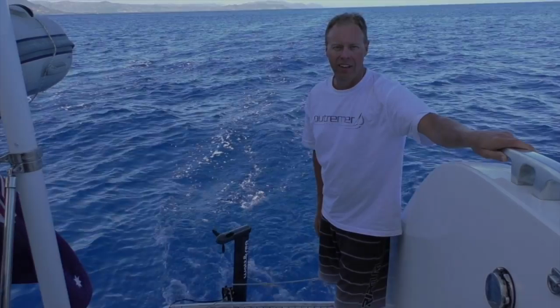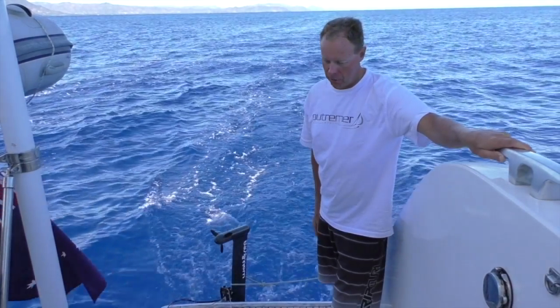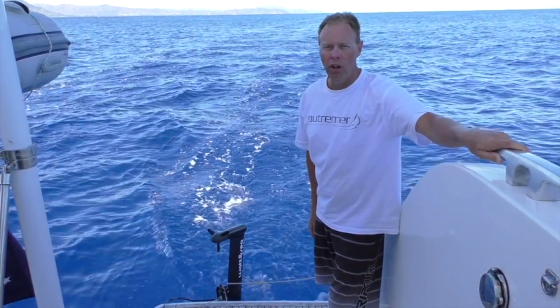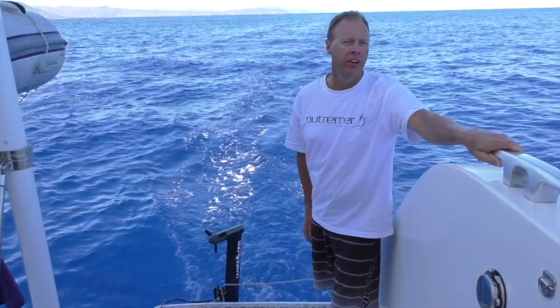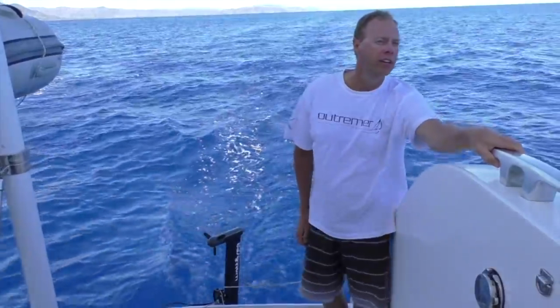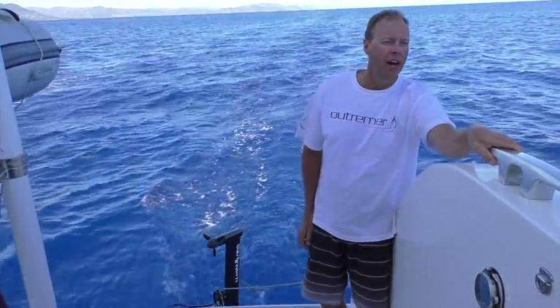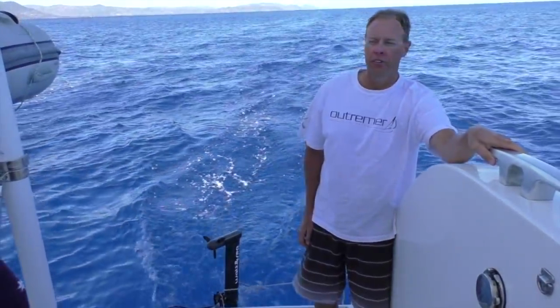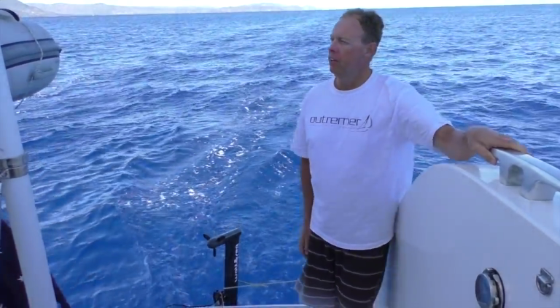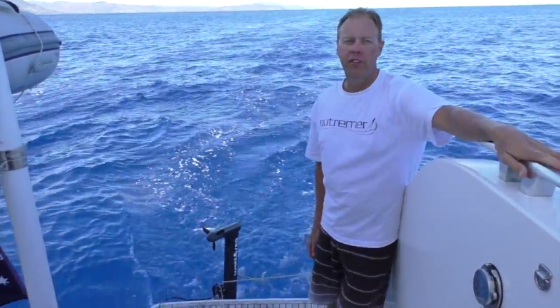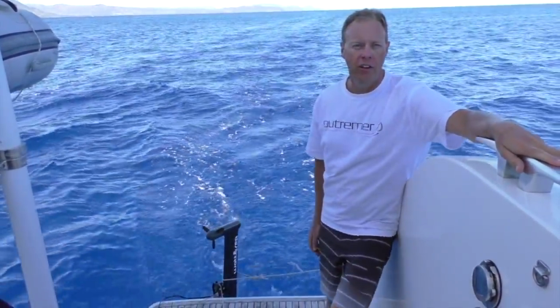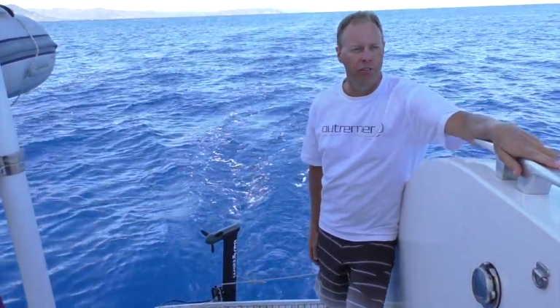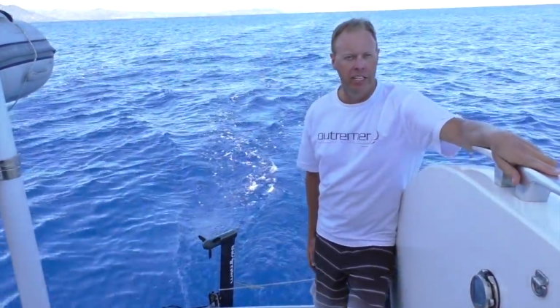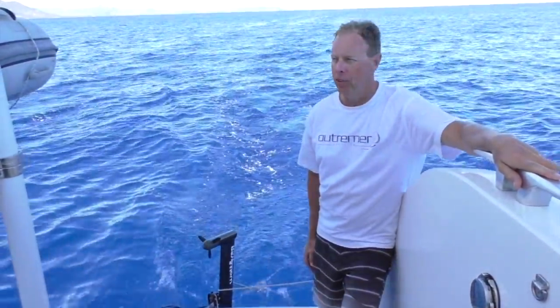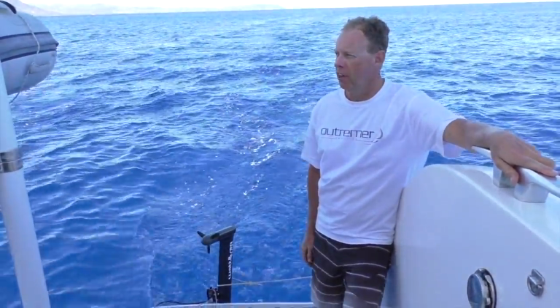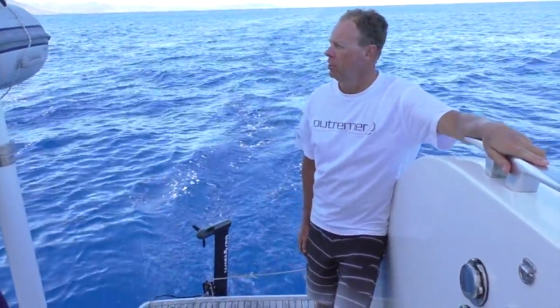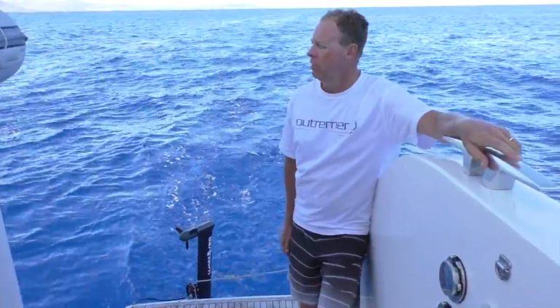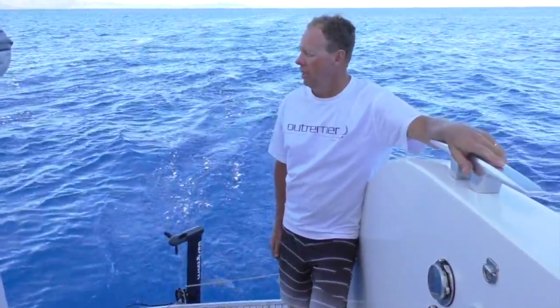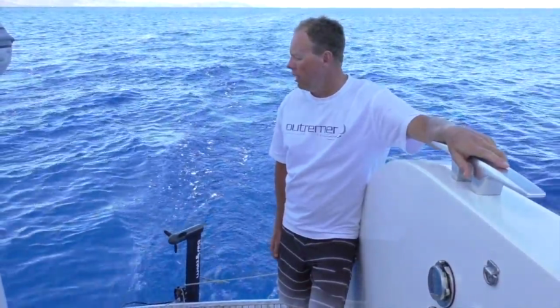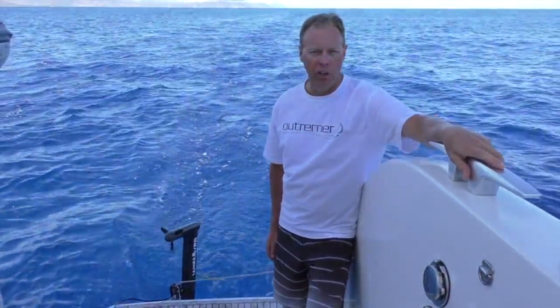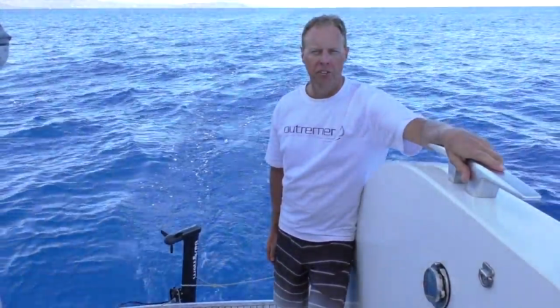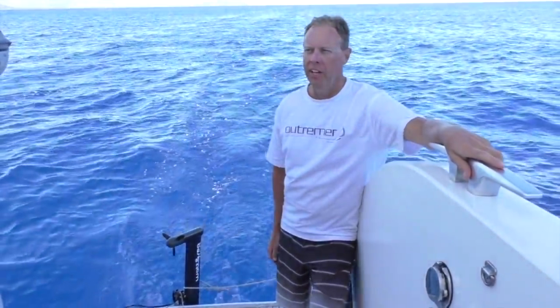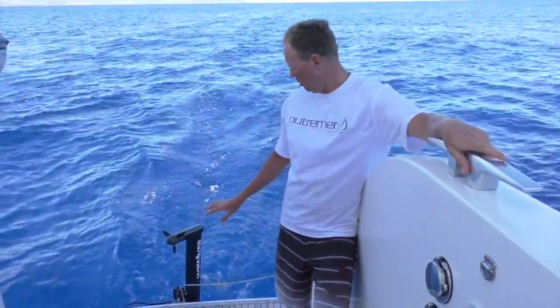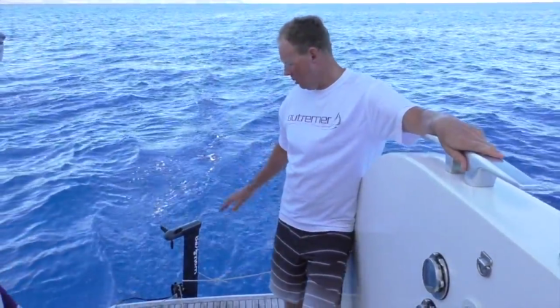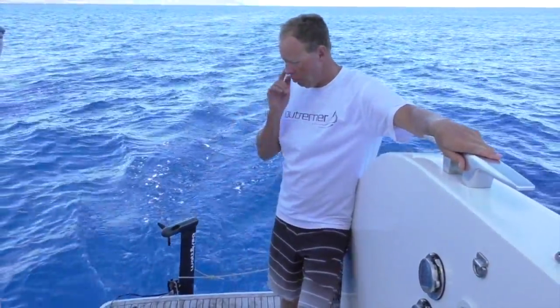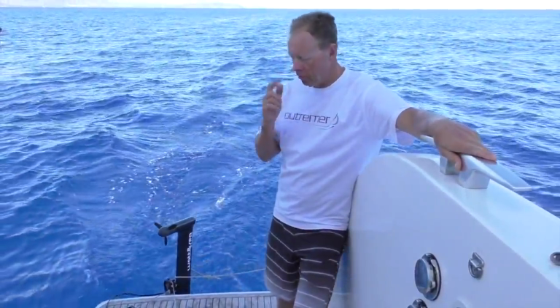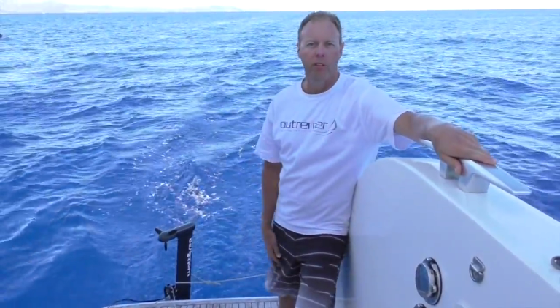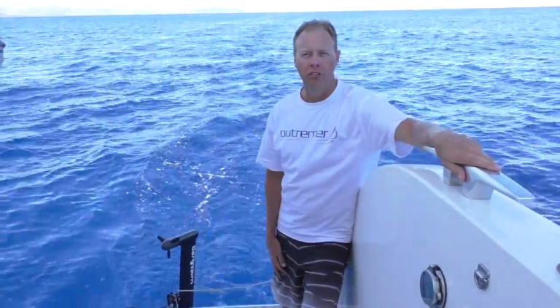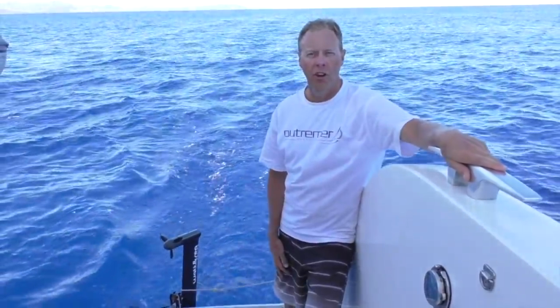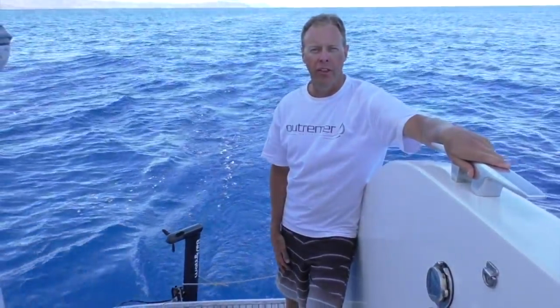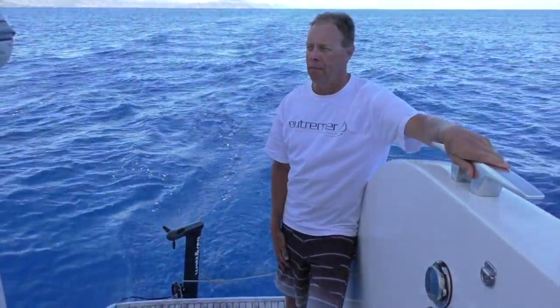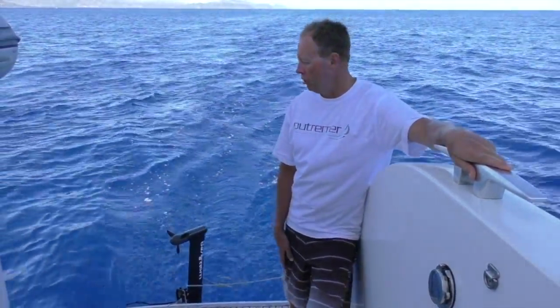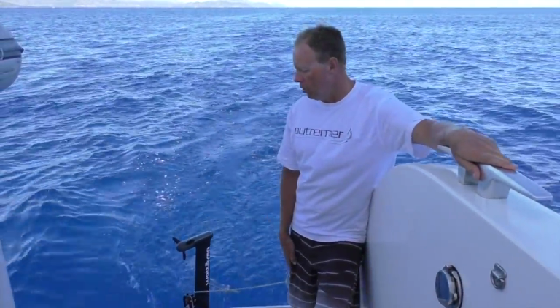We're on Wildling here, just about the southern end of Sardinia on the East Coast. We're sailing in pretty light conditions today, so I thought it'd be a nice opportunity to show how the hydro generator works.